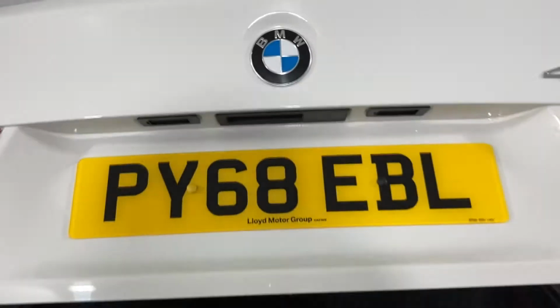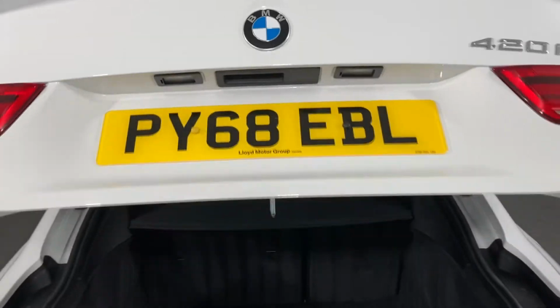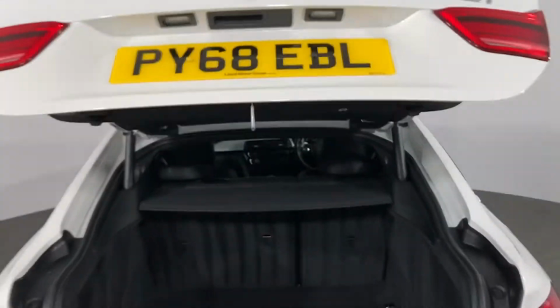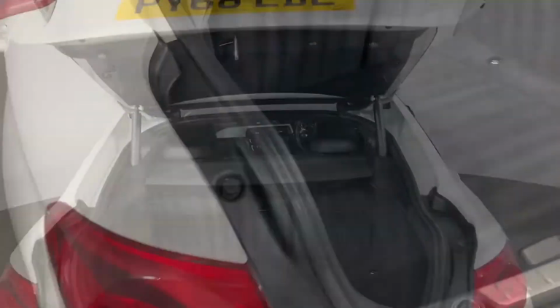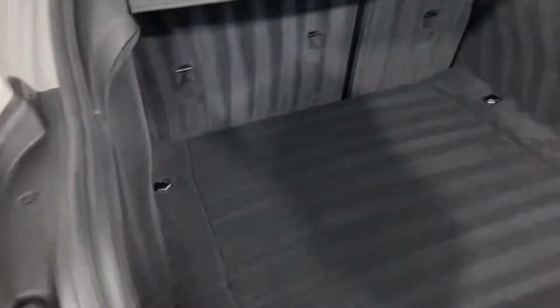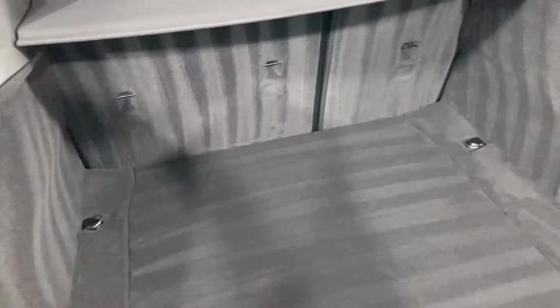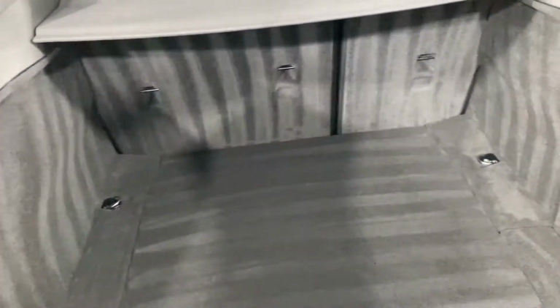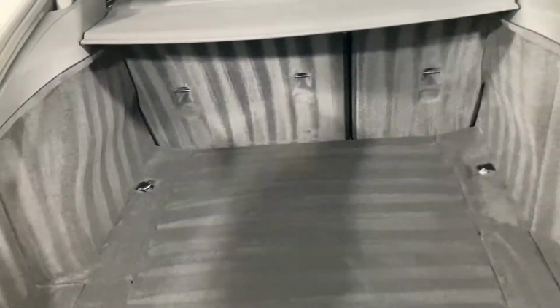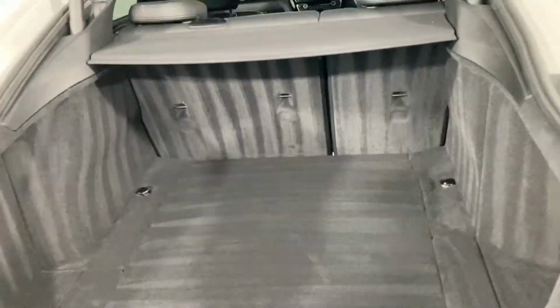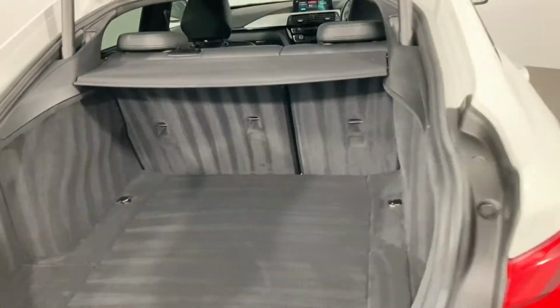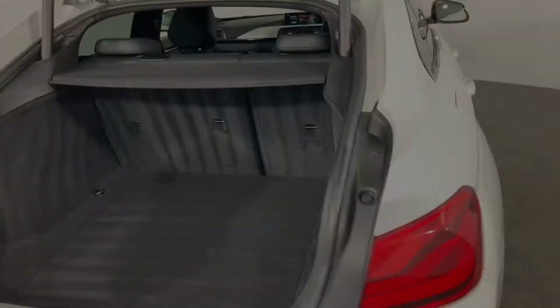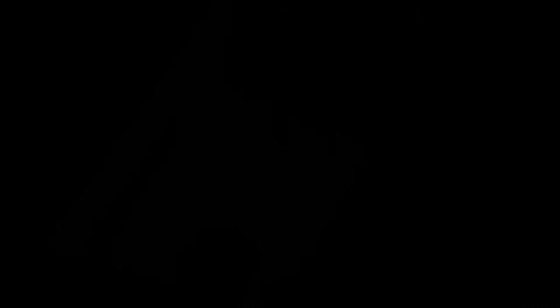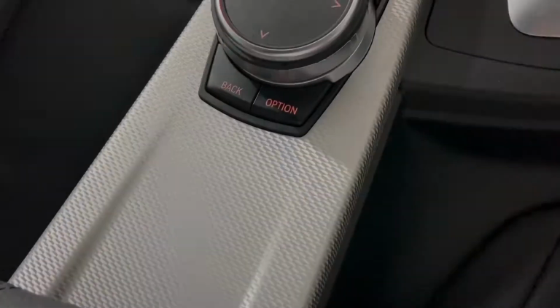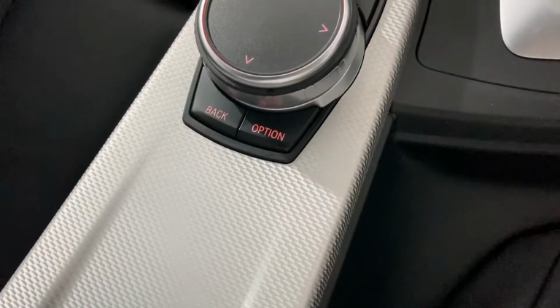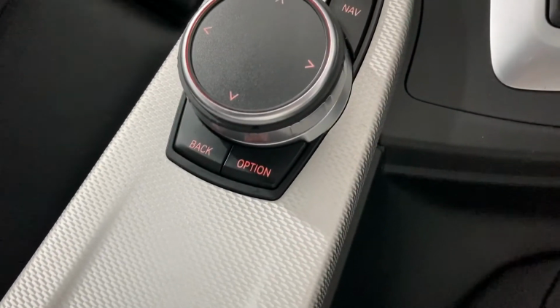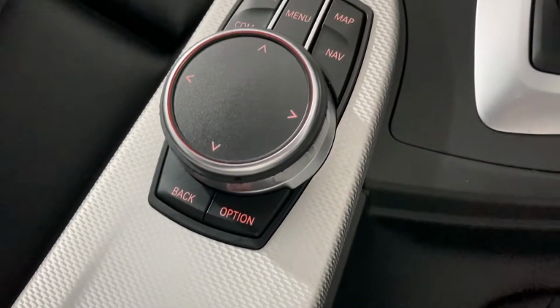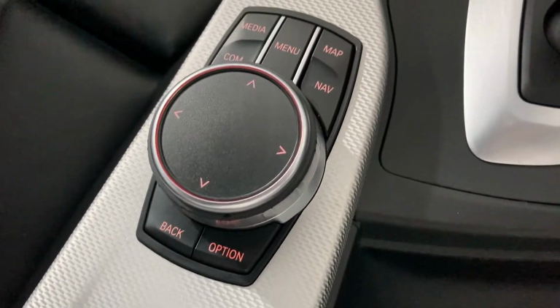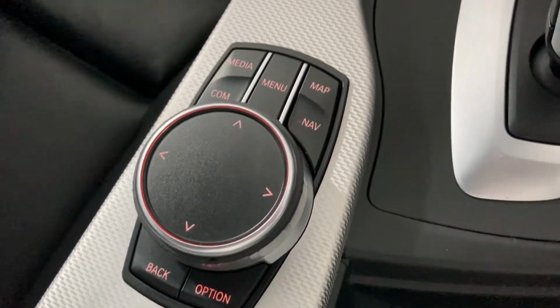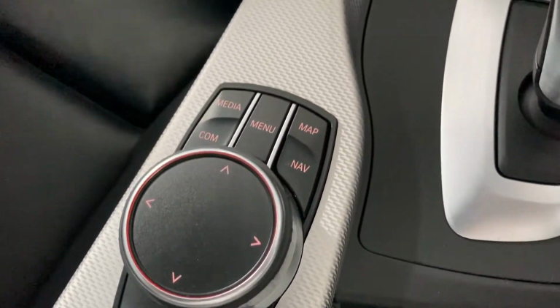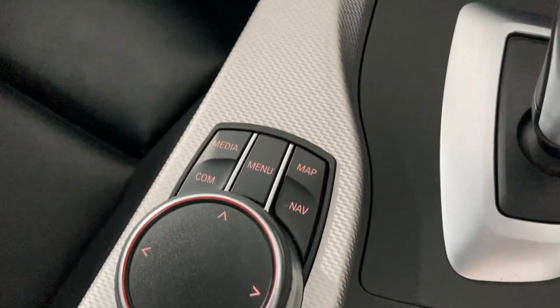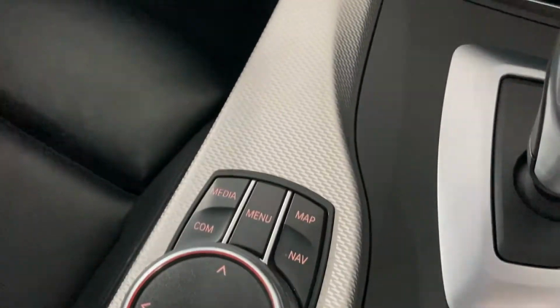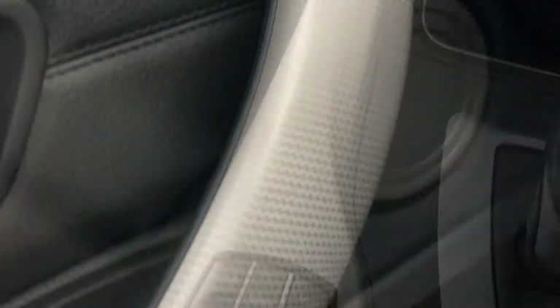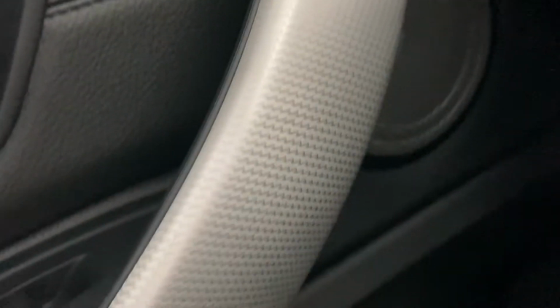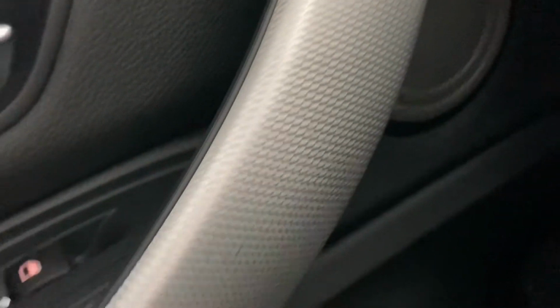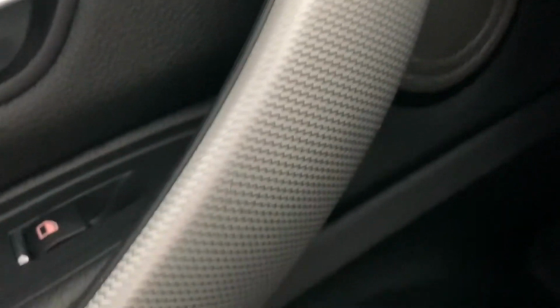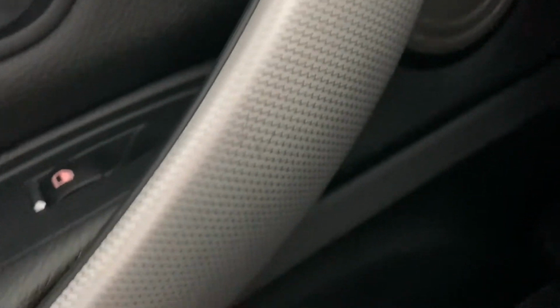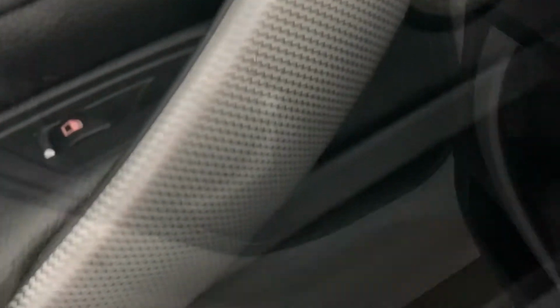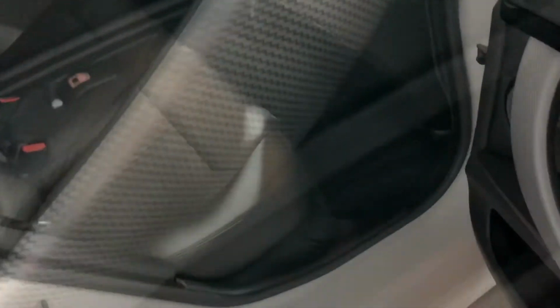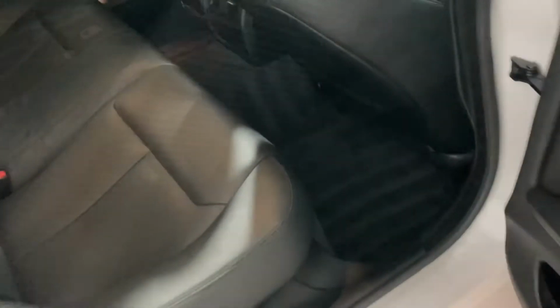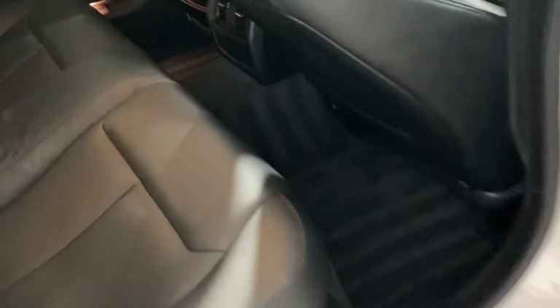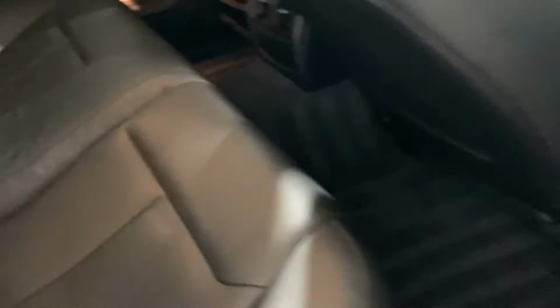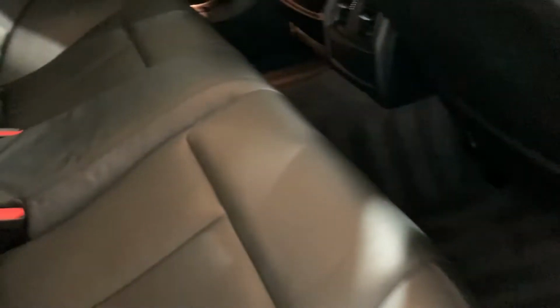Make use of the more than adequate 480 litres of boot space. Interior aluminium hexagon trim accentuates the black Dakota leather upholstery beautifully.